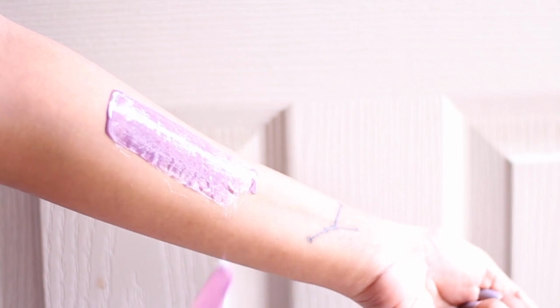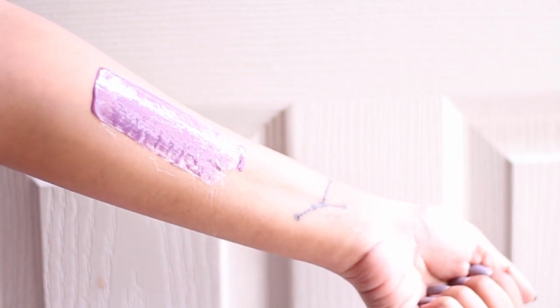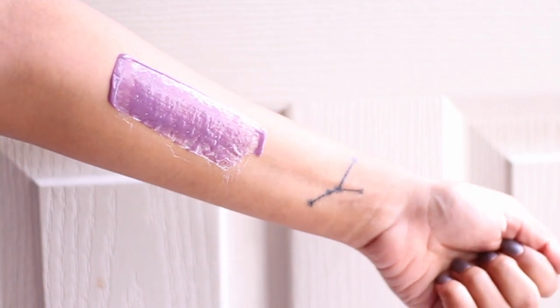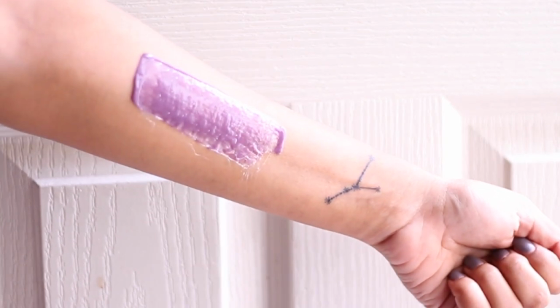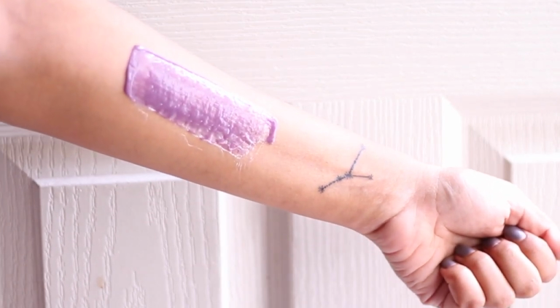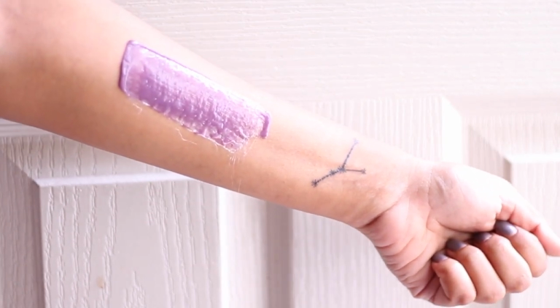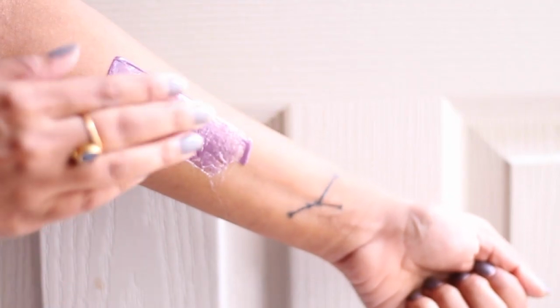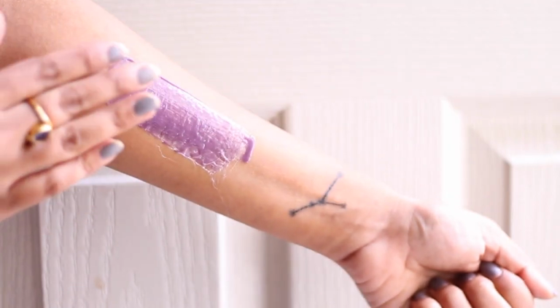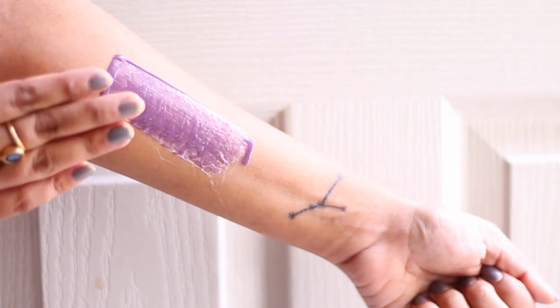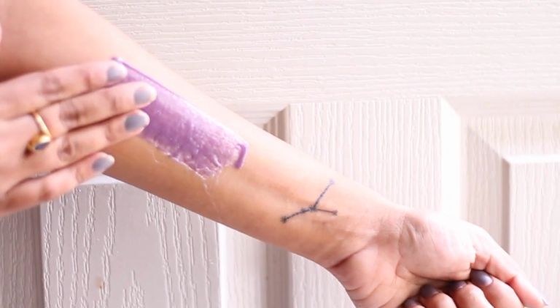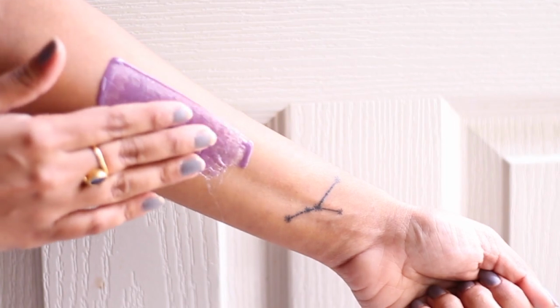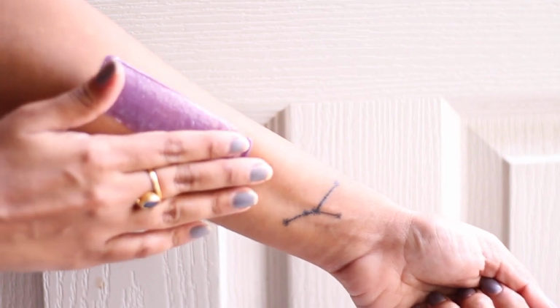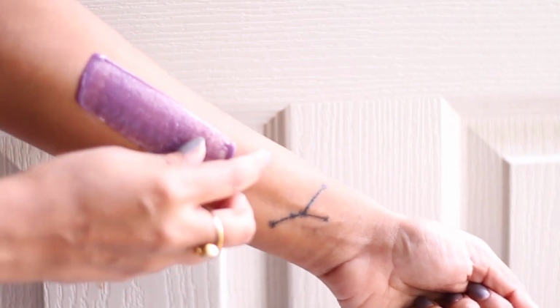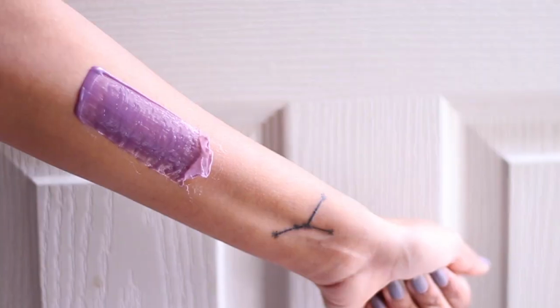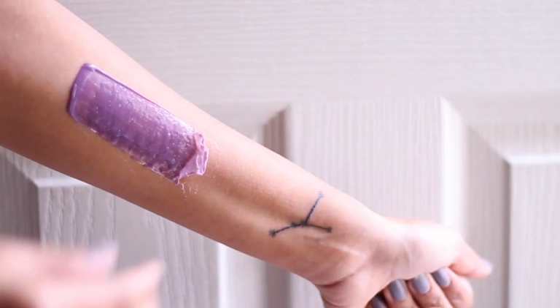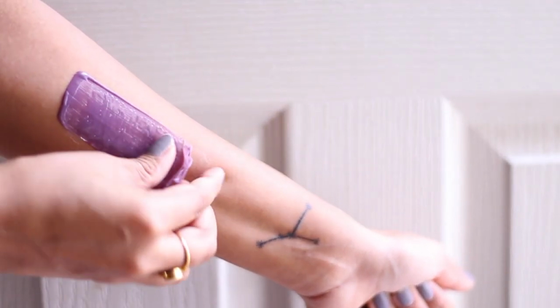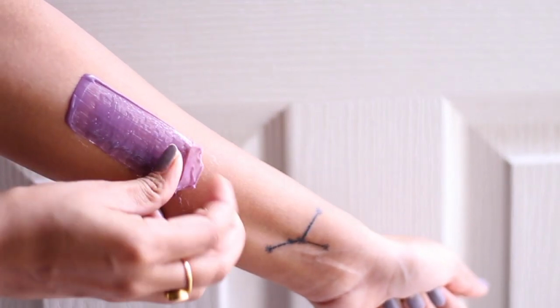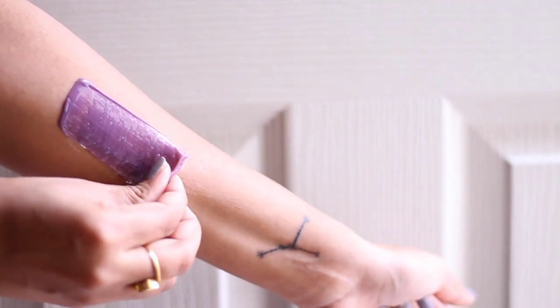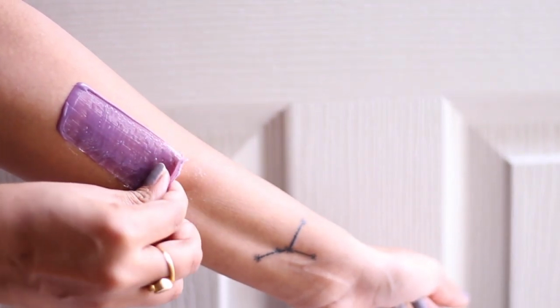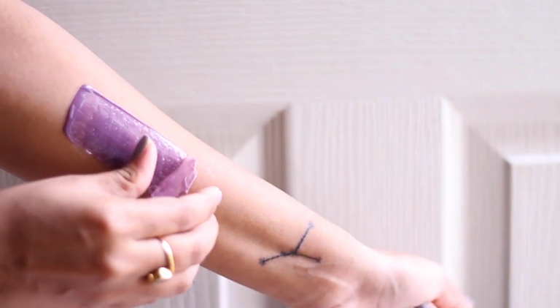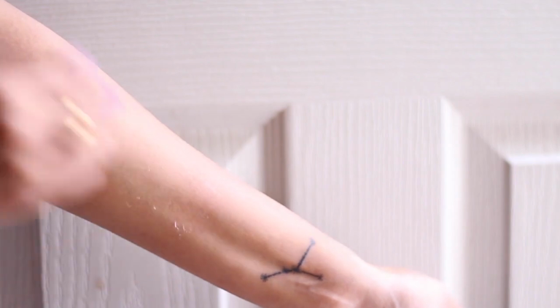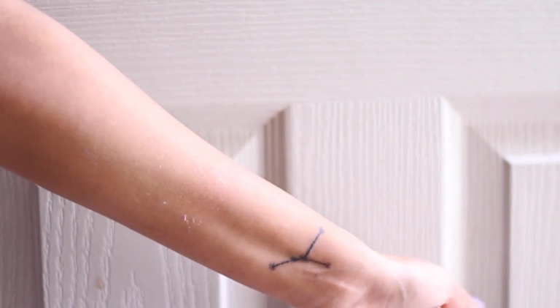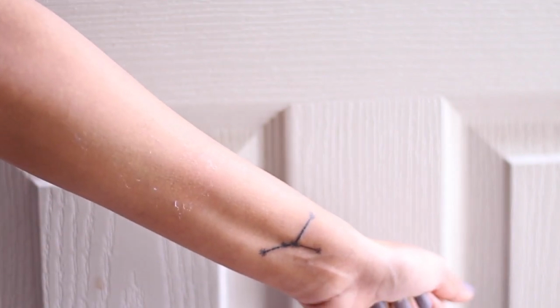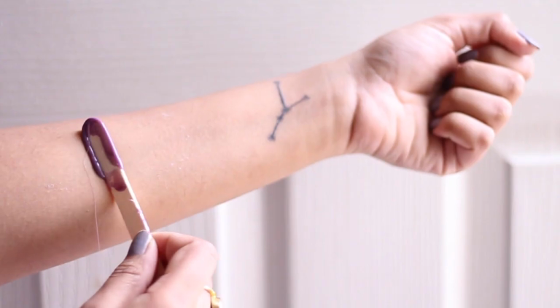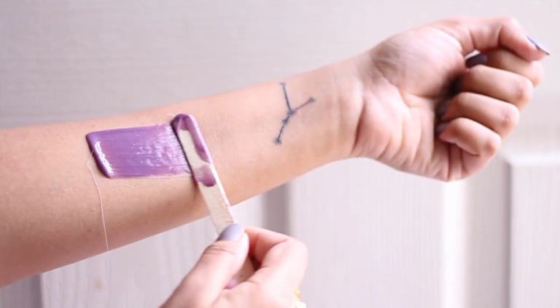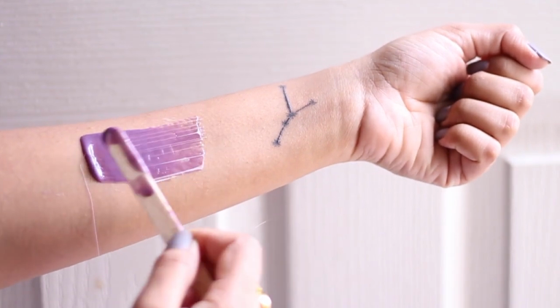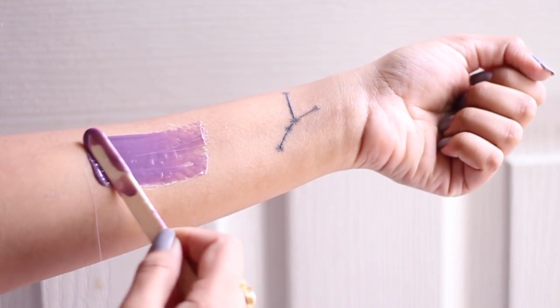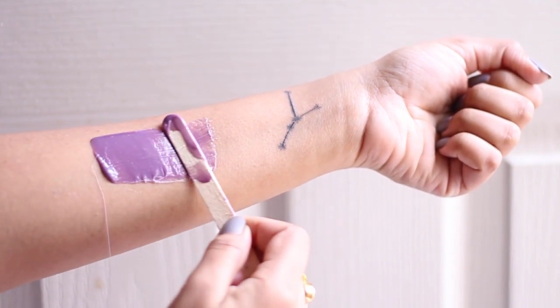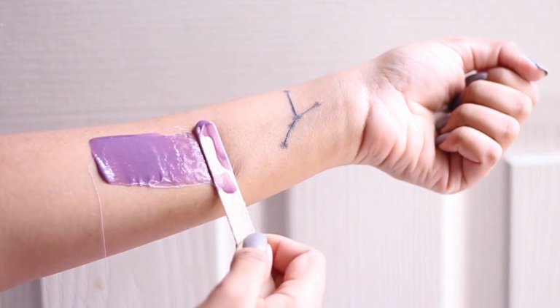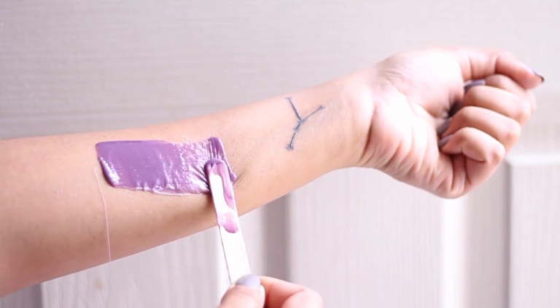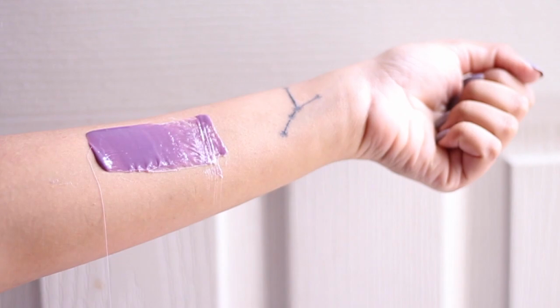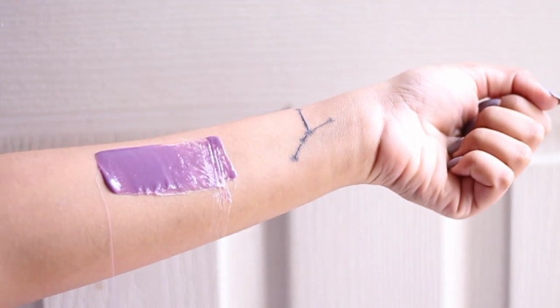All you have to do is apply a thin layer of wax in the direction of hair growth and wait a few seconds for it to dry. Make sure that the ends are a little thicker so it's easy to start peeling, then rip it off in the direction opposite to the hair growth. So to summarize: apply, make sure the ends are thick, wait a few seconds, and rip it off.